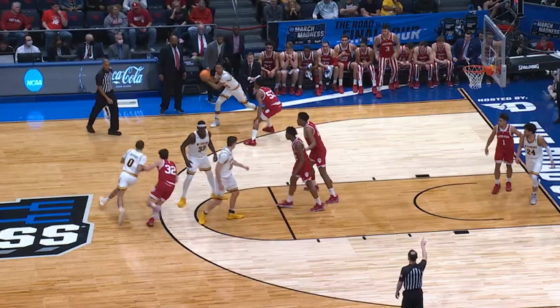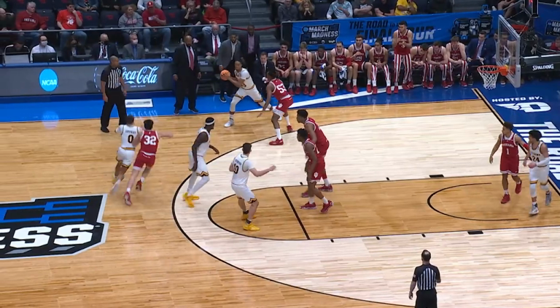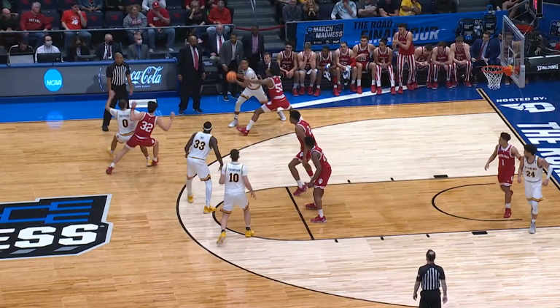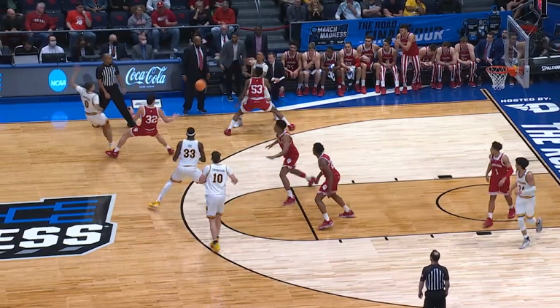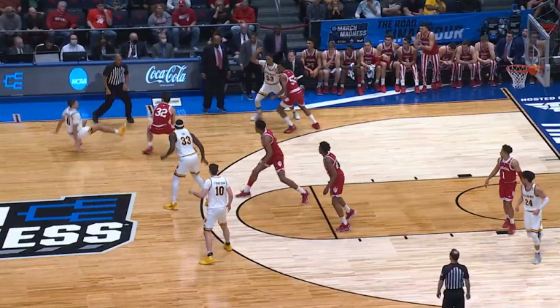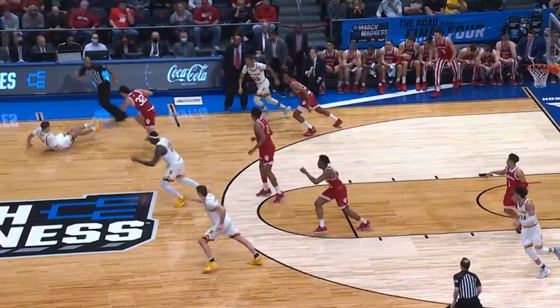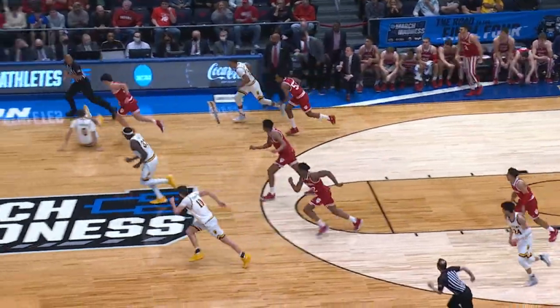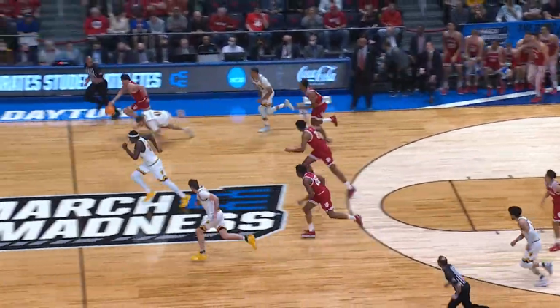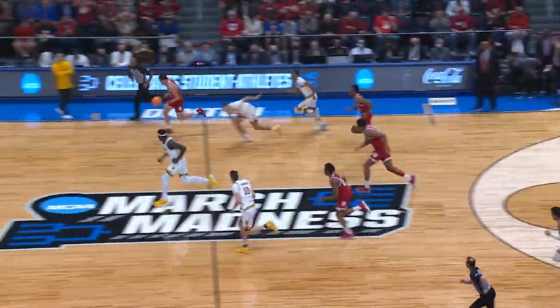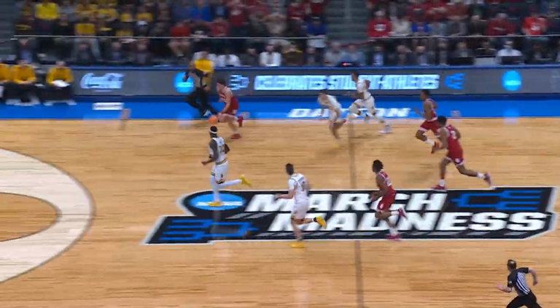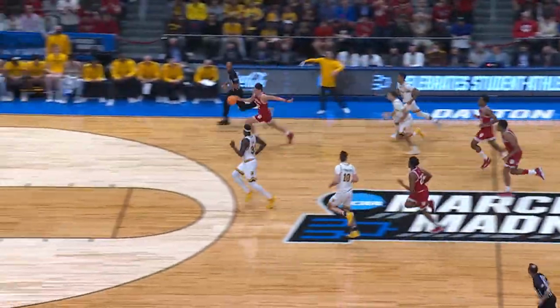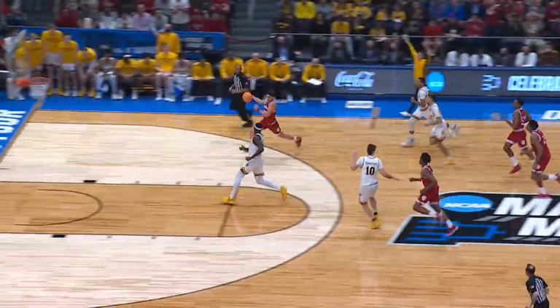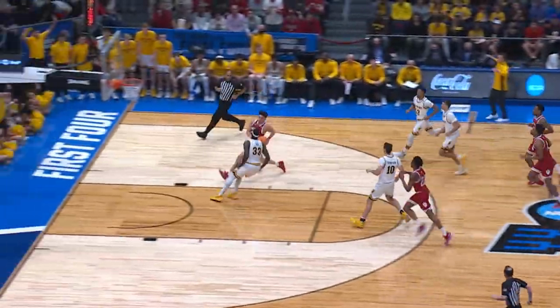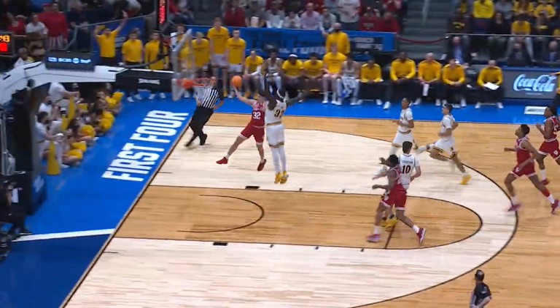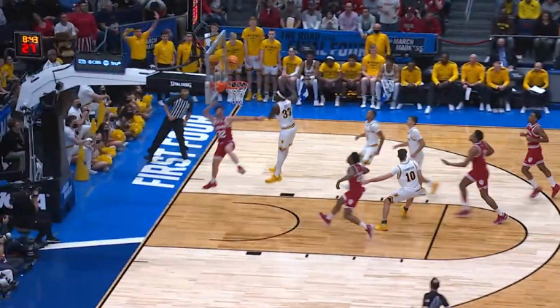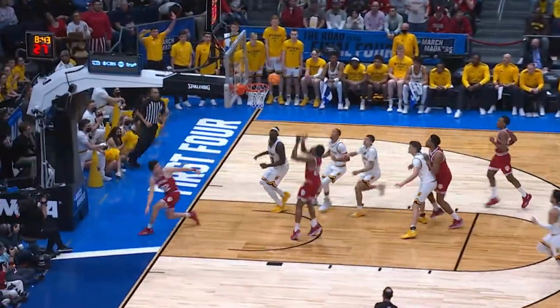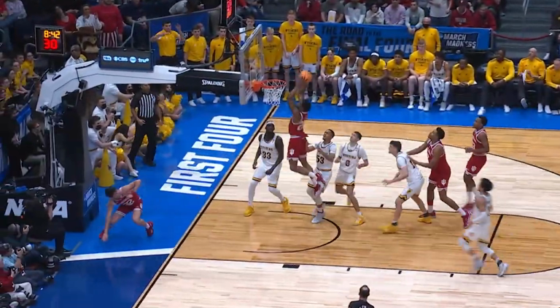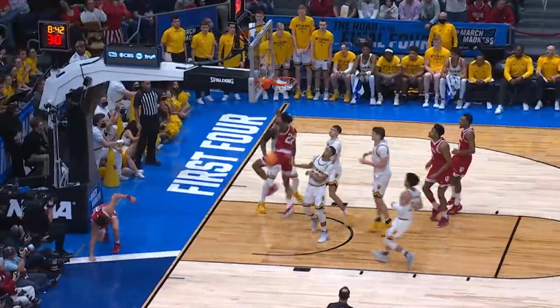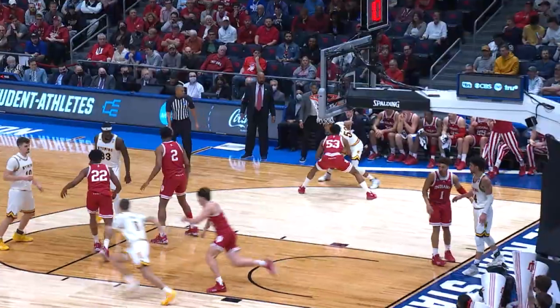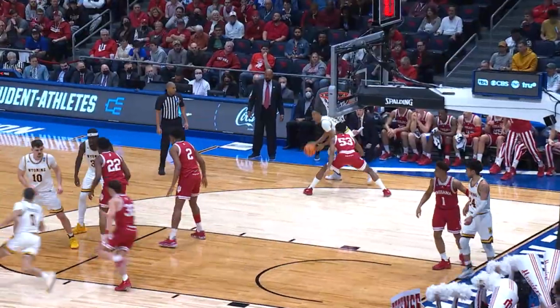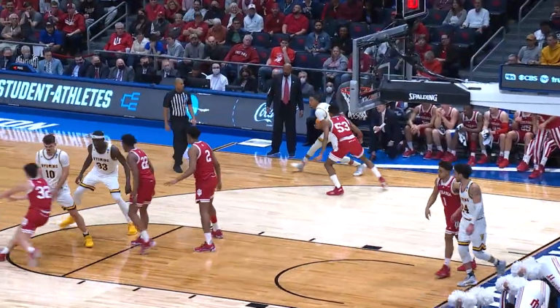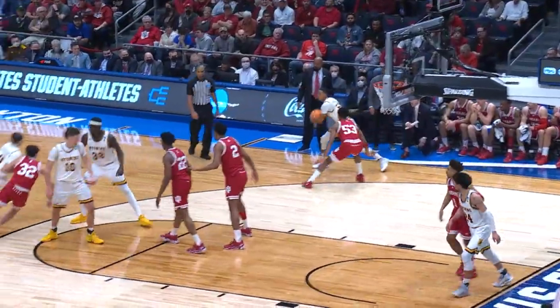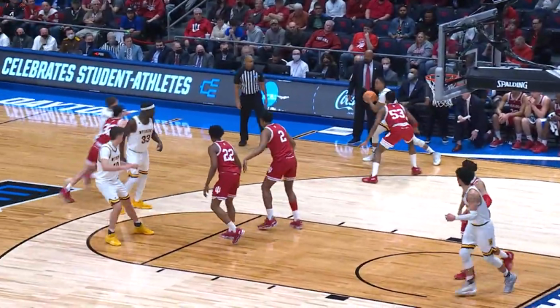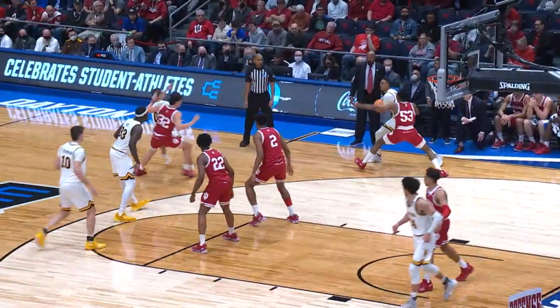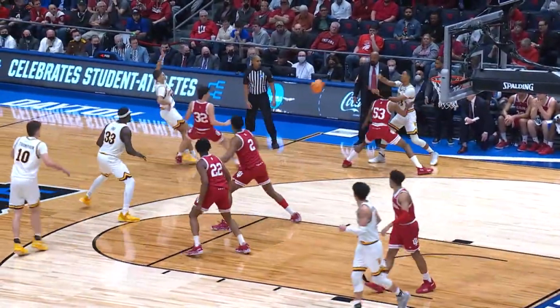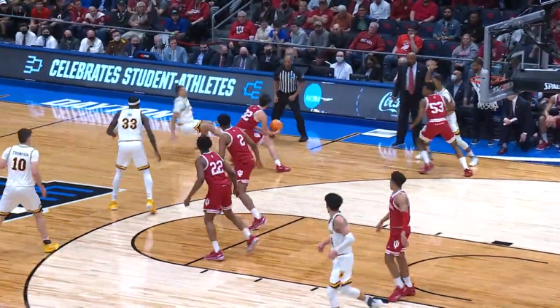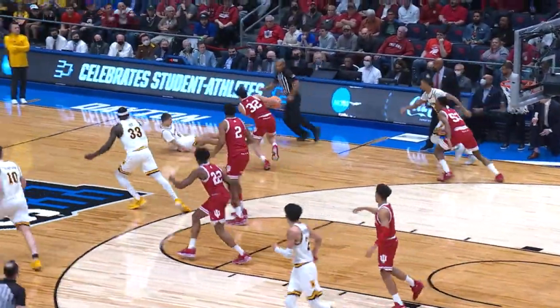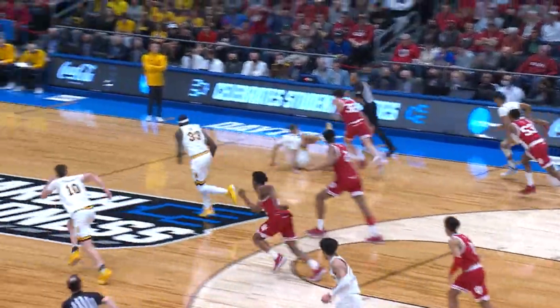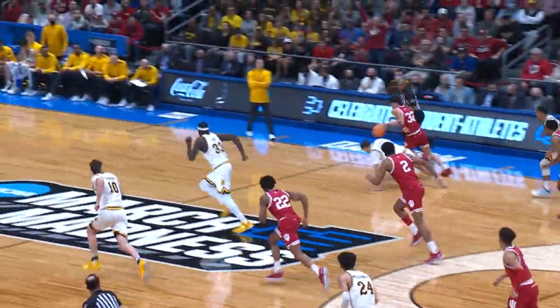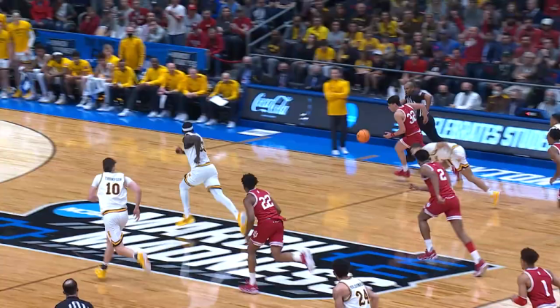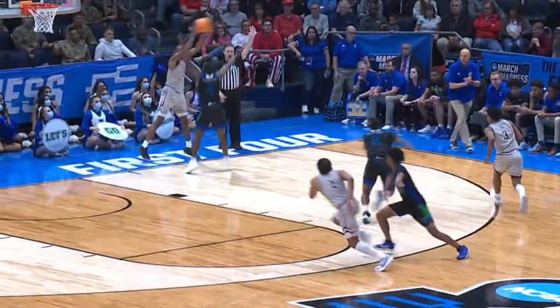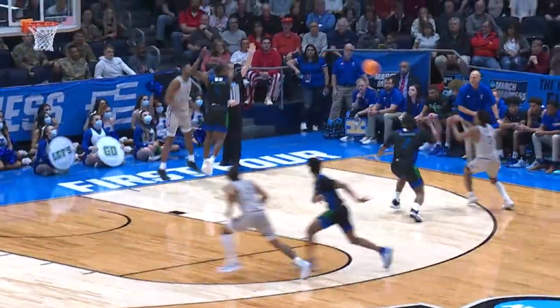Indiana's Trey Galloway is up next. That's a filch. He'll miss the layup on the other end, but Jordan Geronimo is there for the putback dunk. Good job defensively.